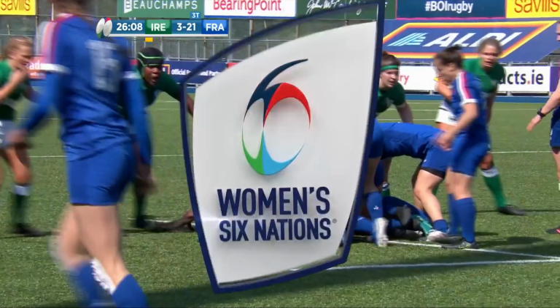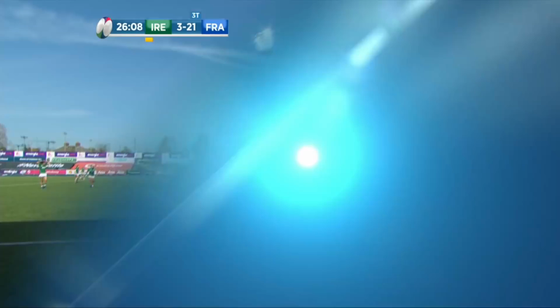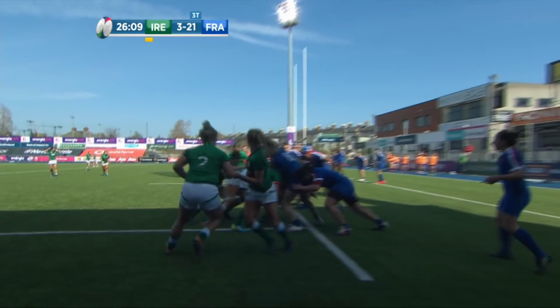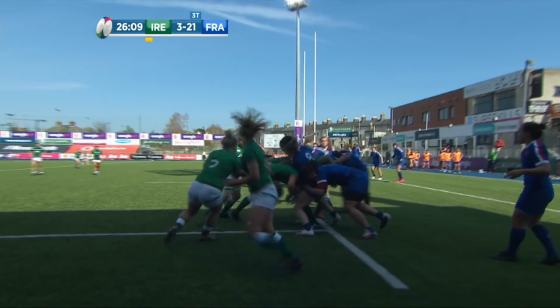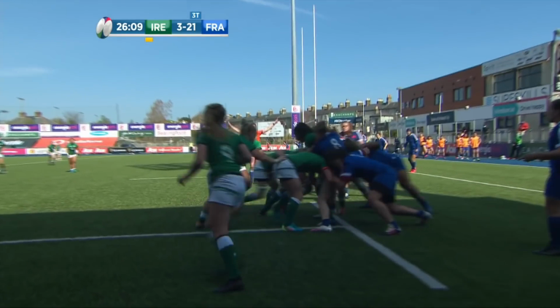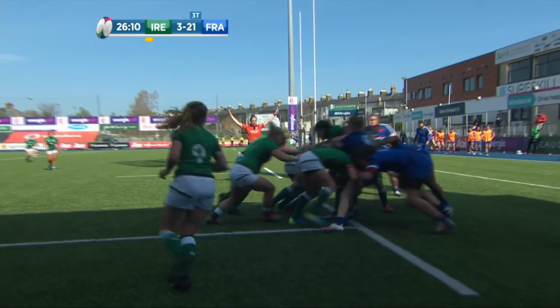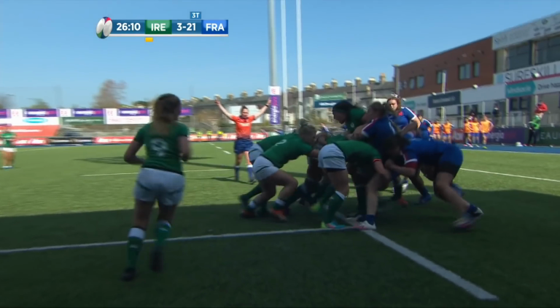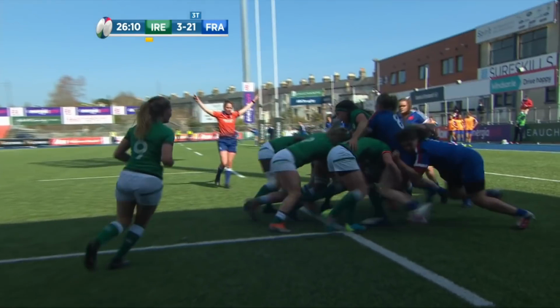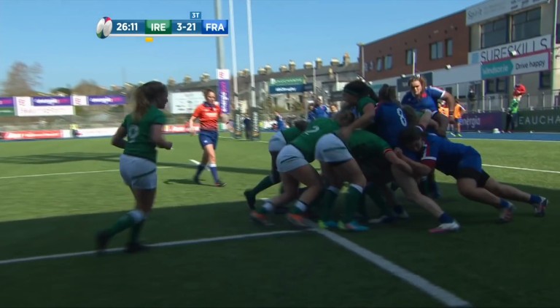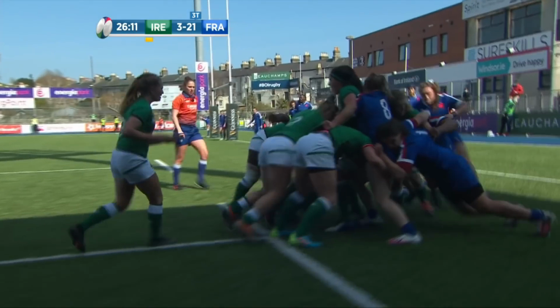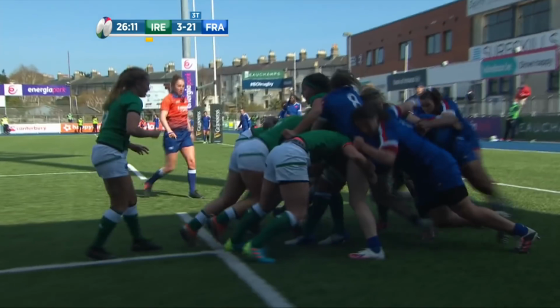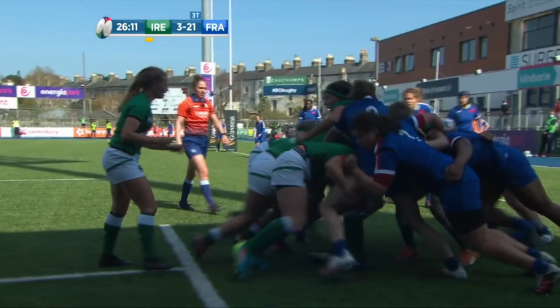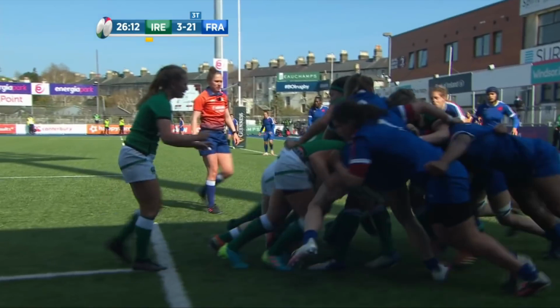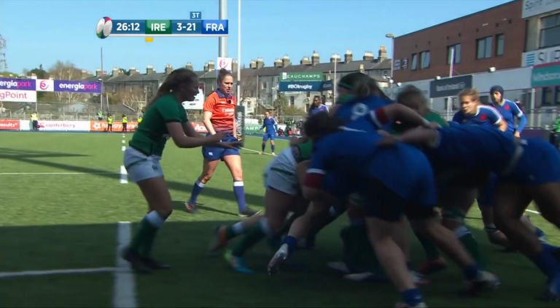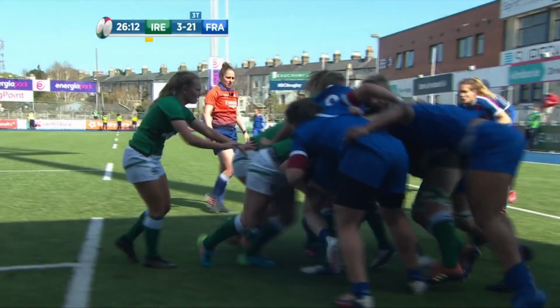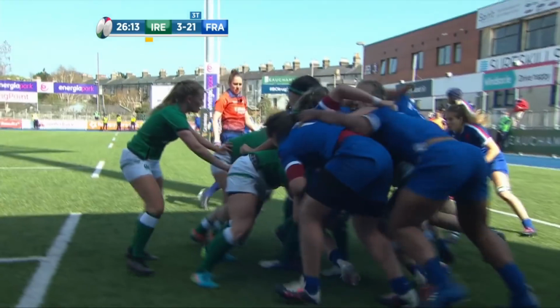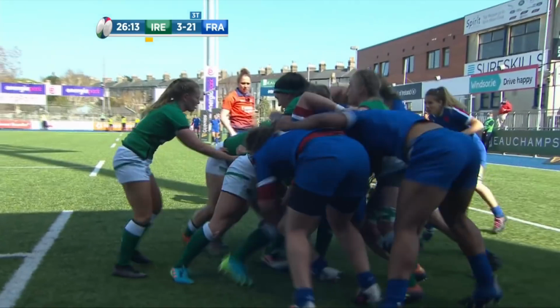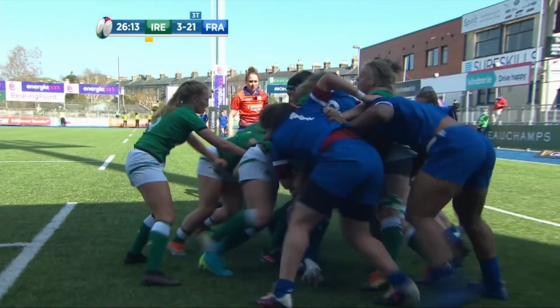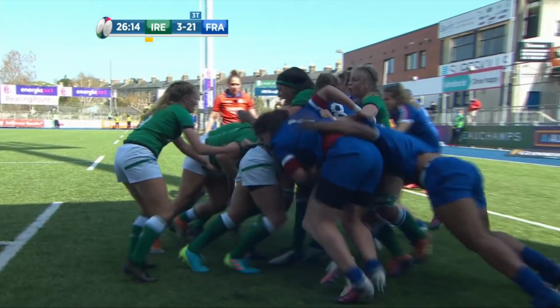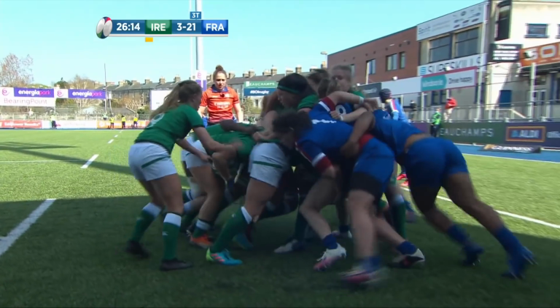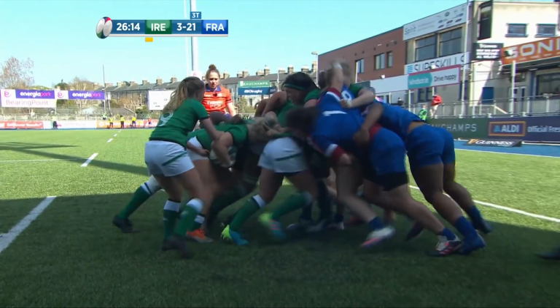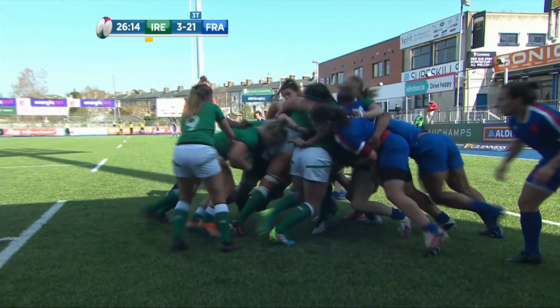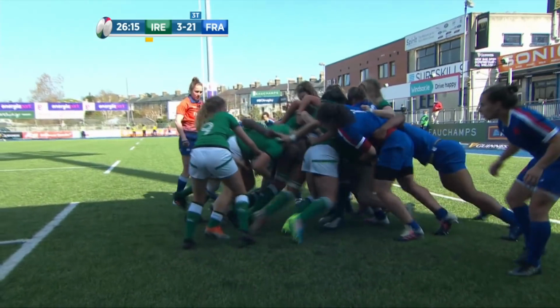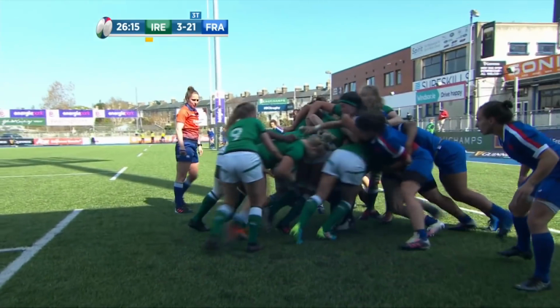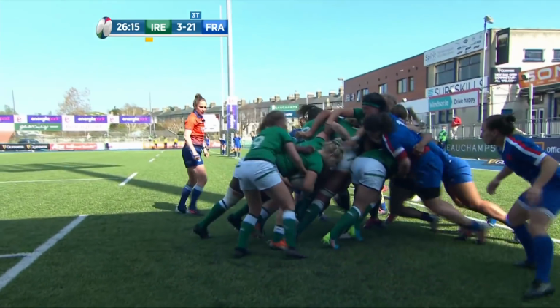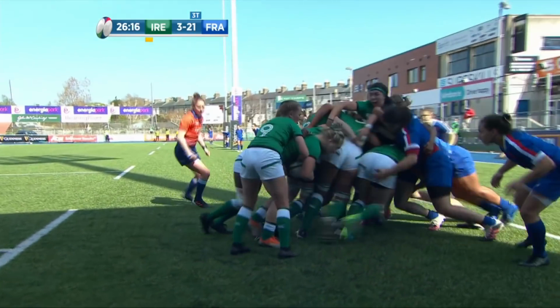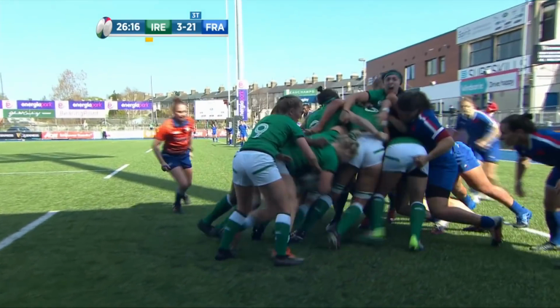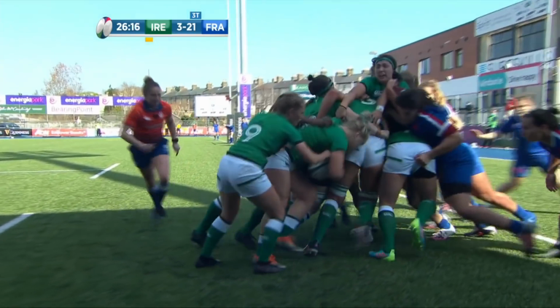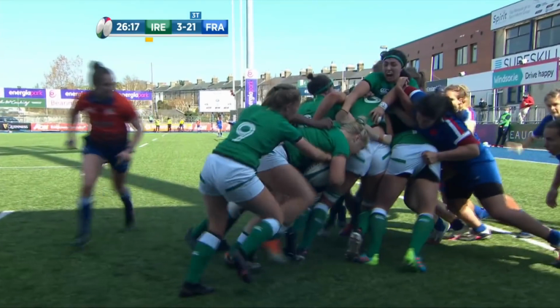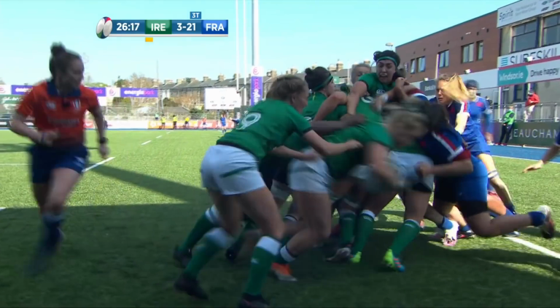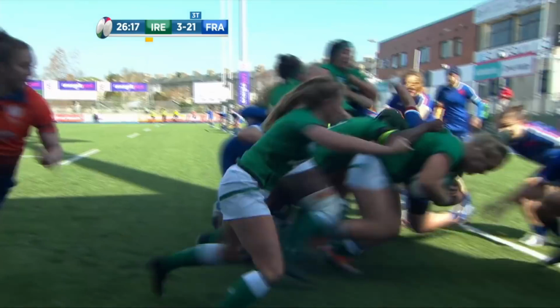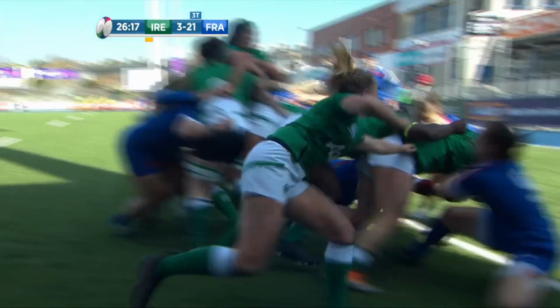Ireland go to the front — it's a clever quick one and Freud has taken it. Ireland now with them all and trying to push their way towards that French line.